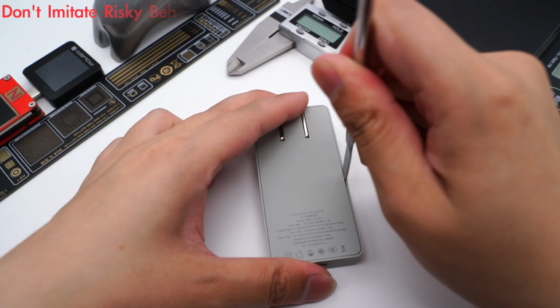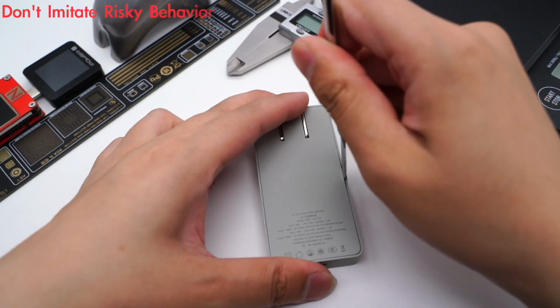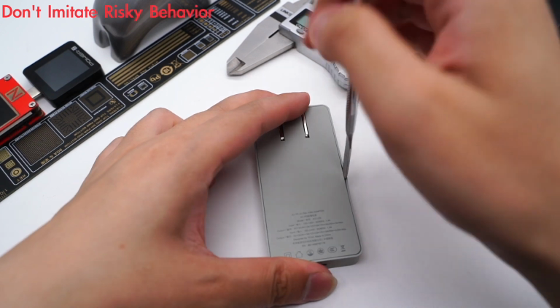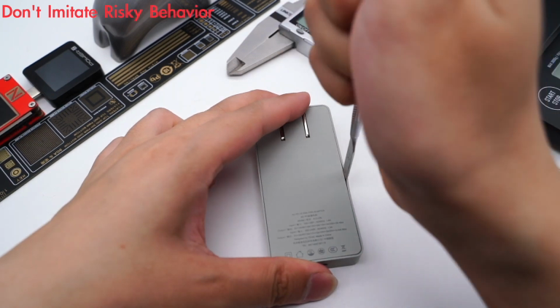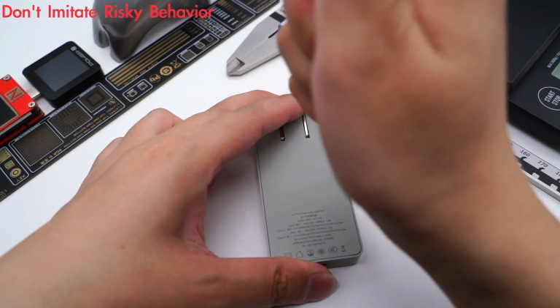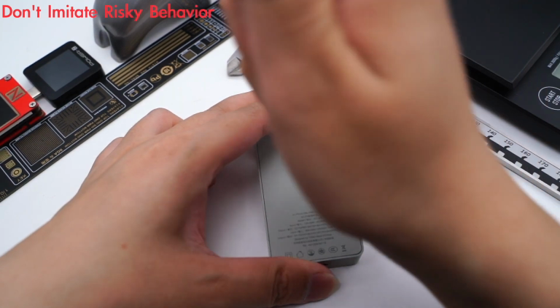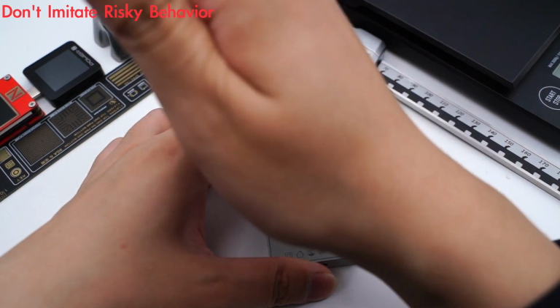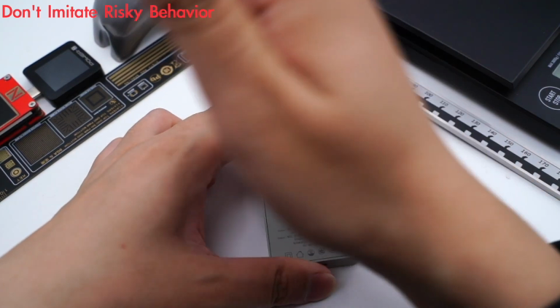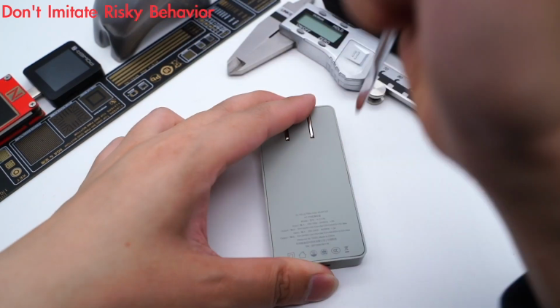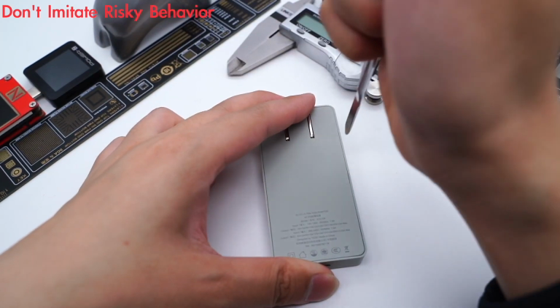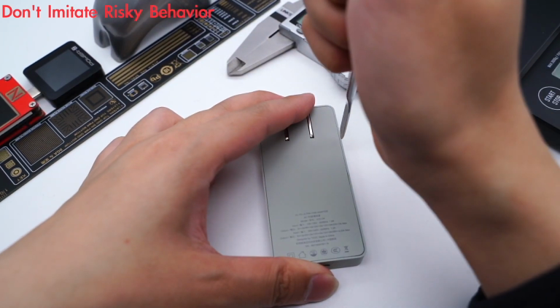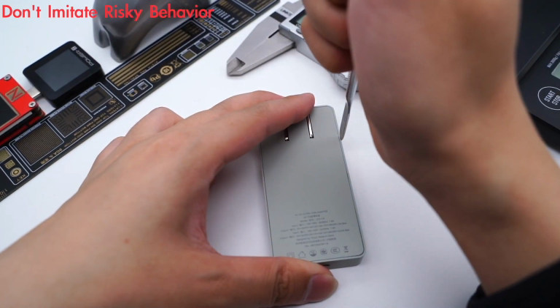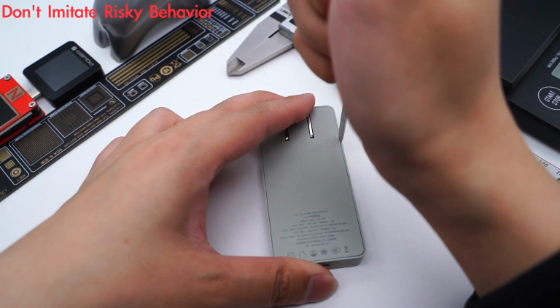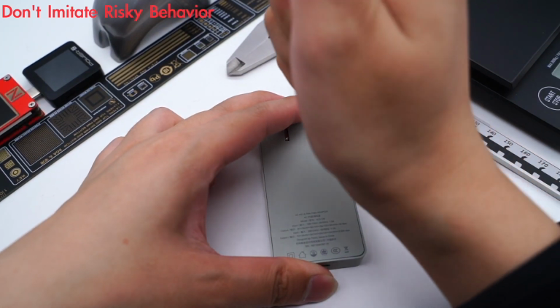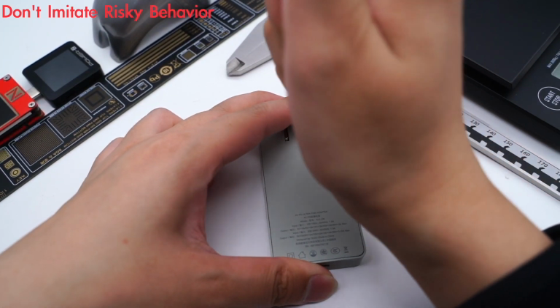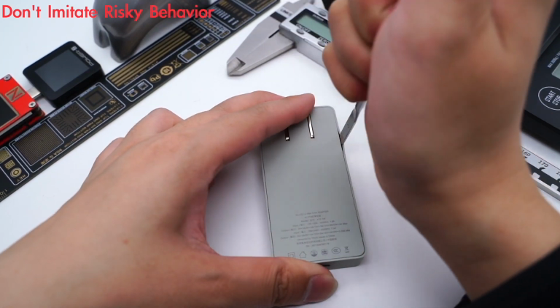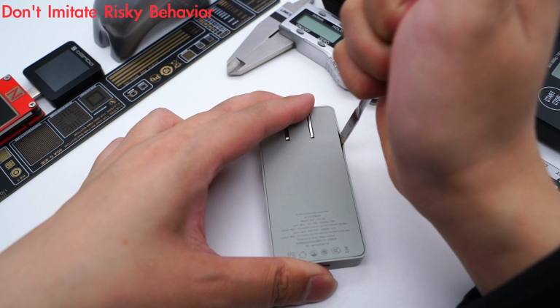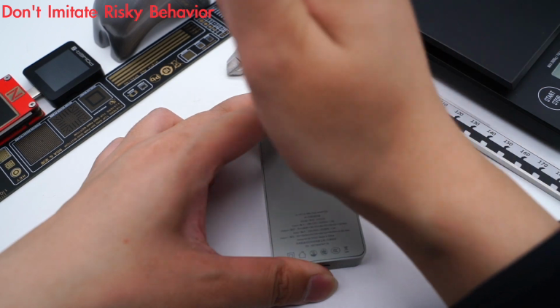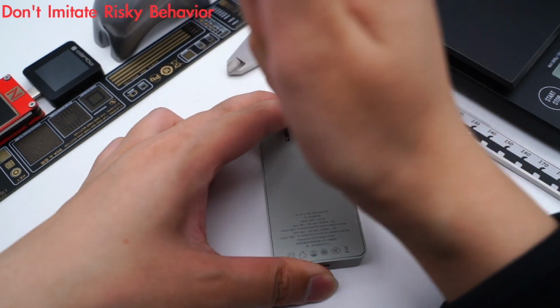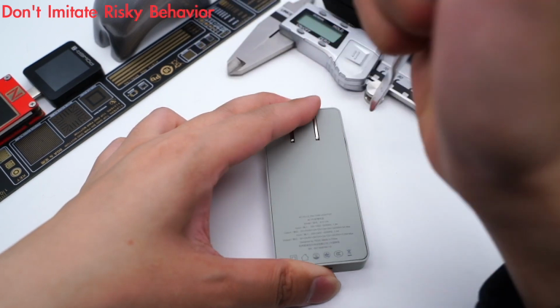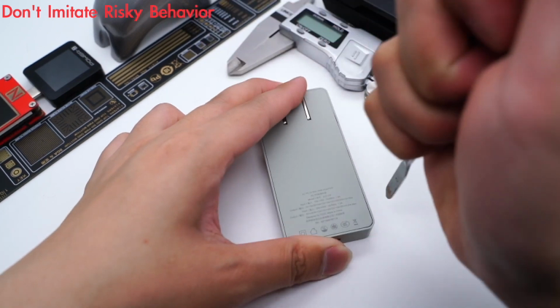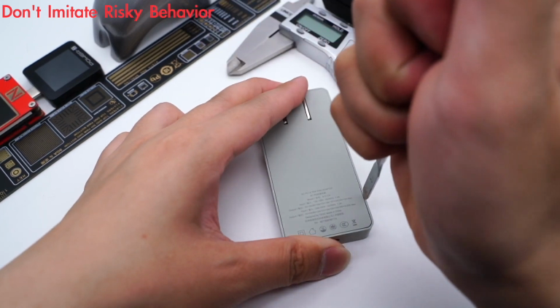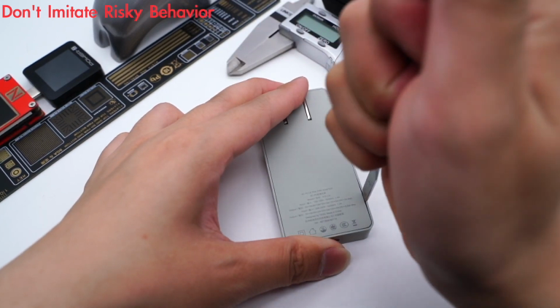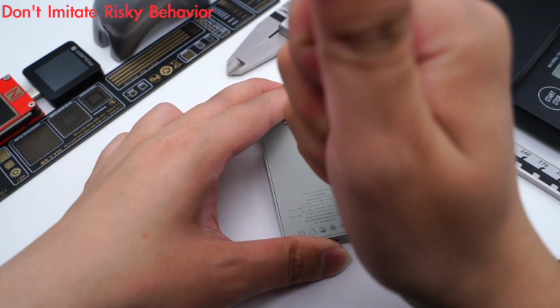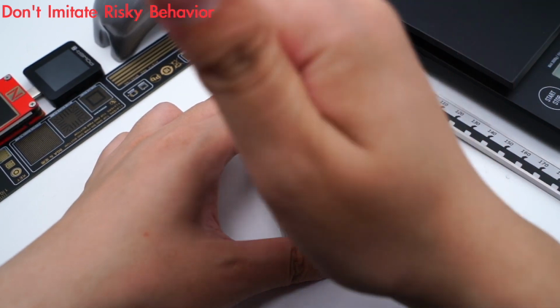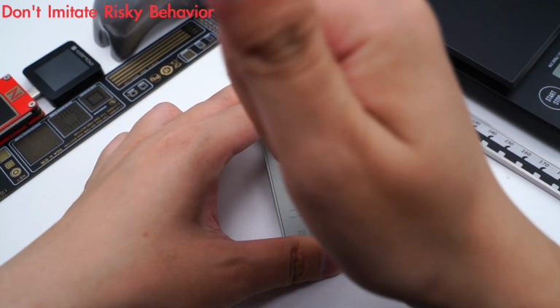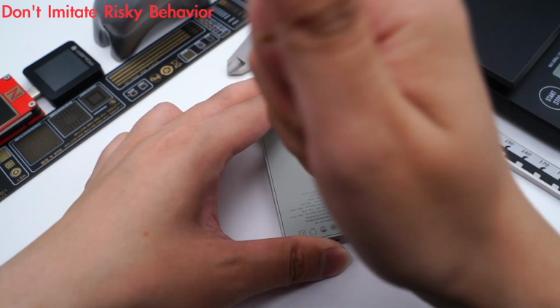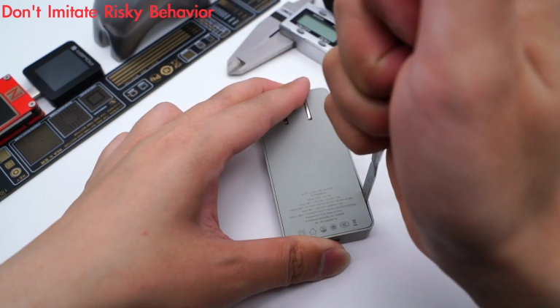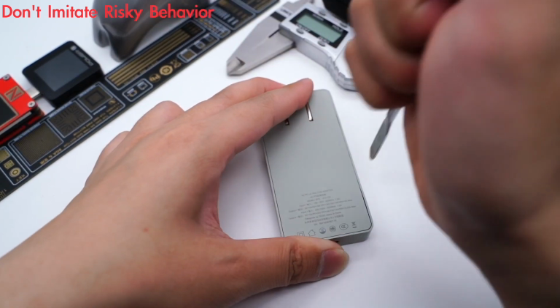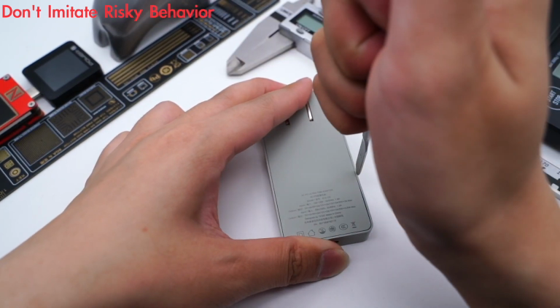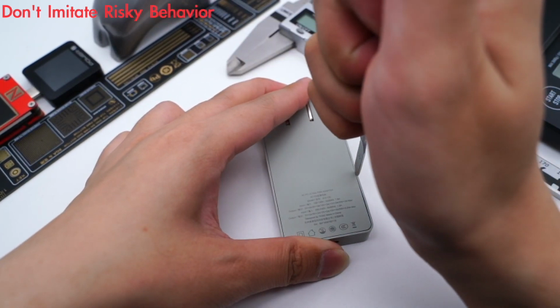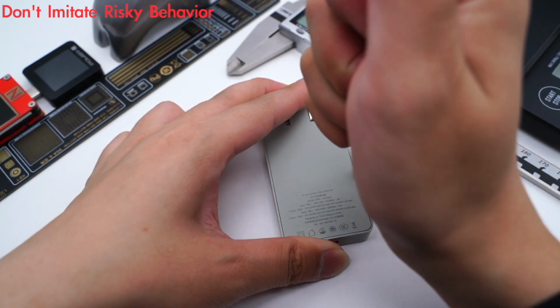The next step is definitely to take it apart. It adopts ultrasonic welding, so it's pretty hard to open. We have to pry it little by little and be patient.